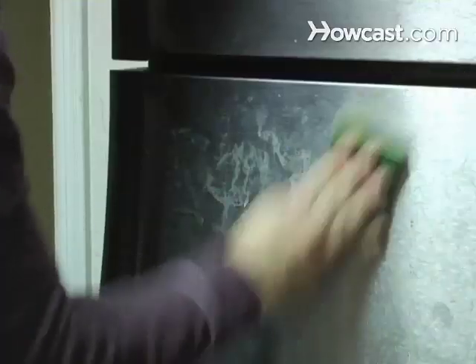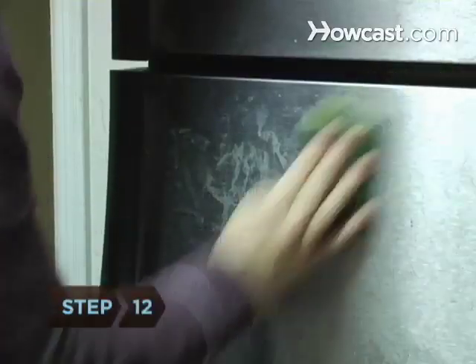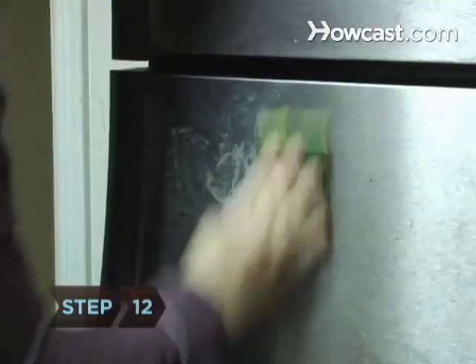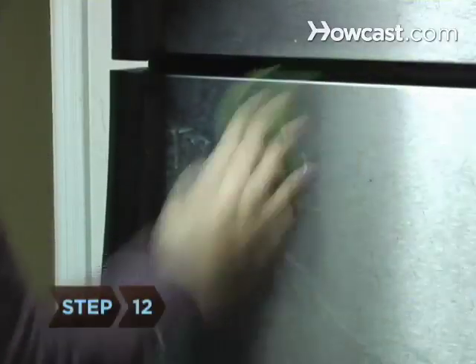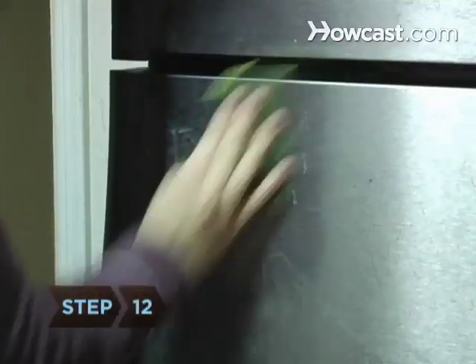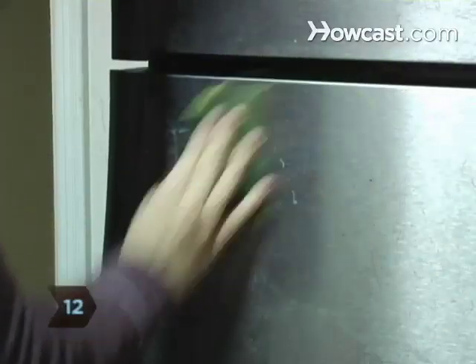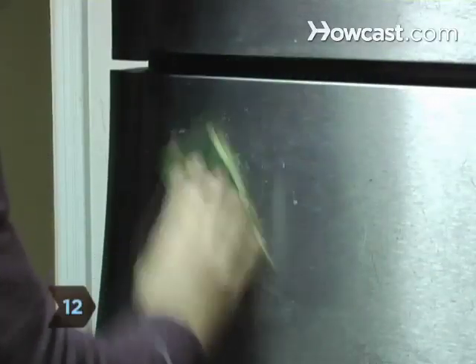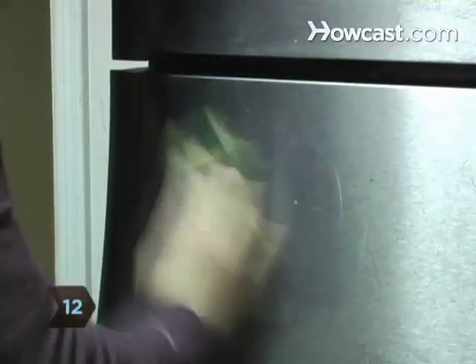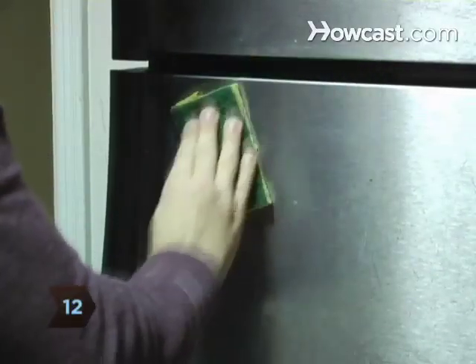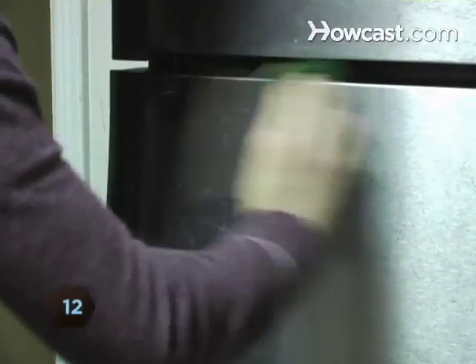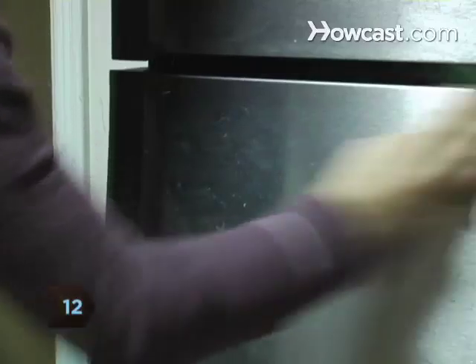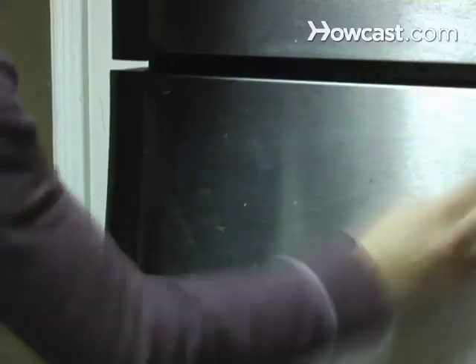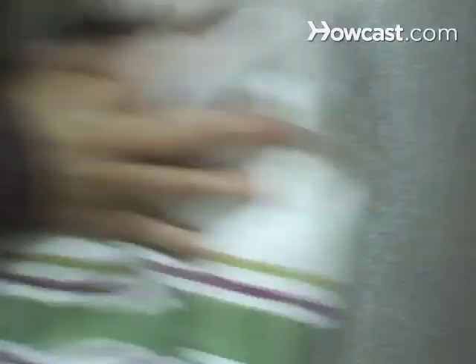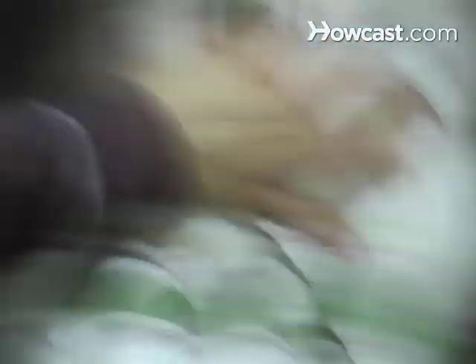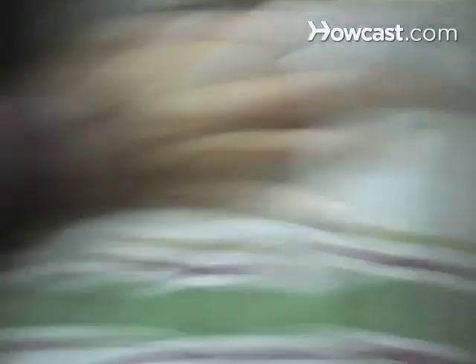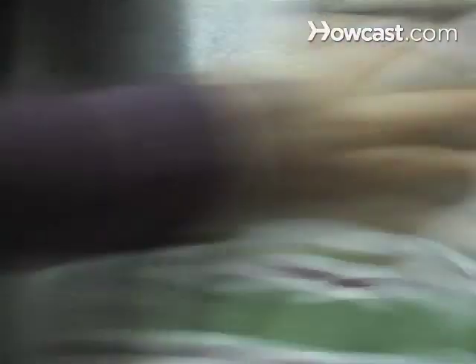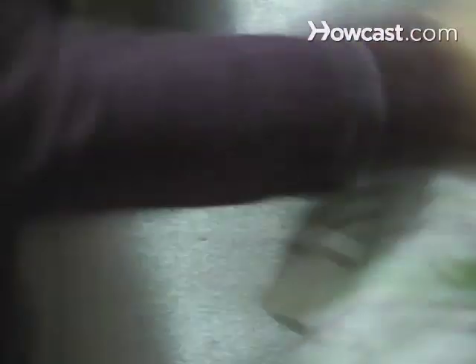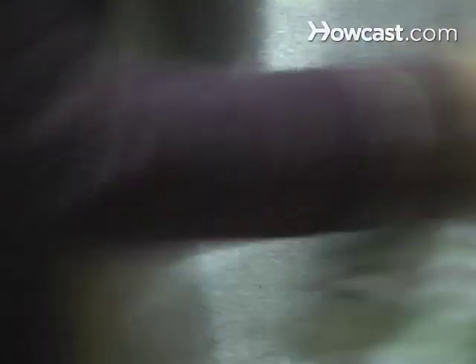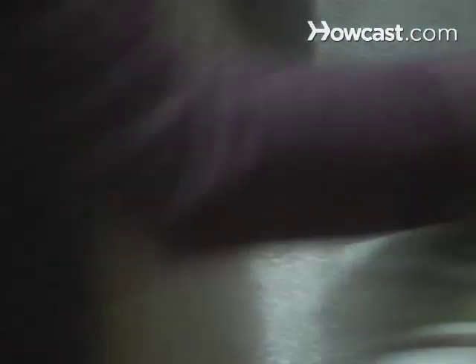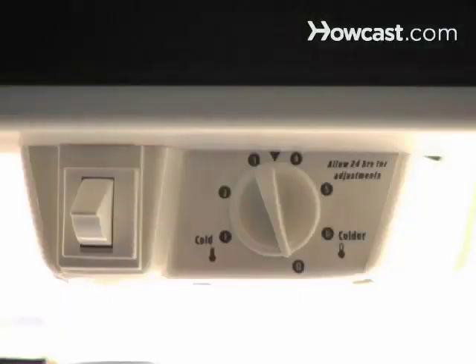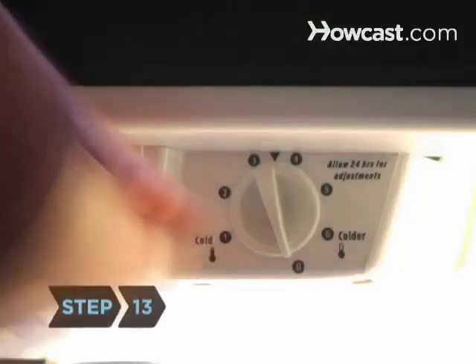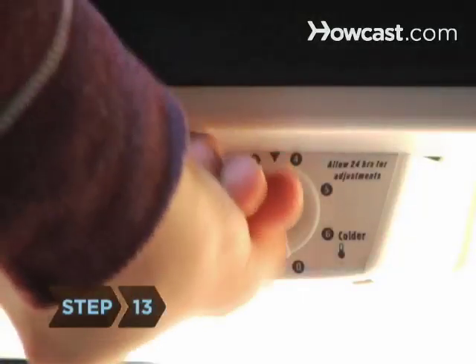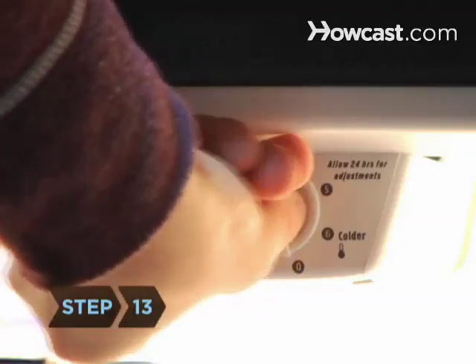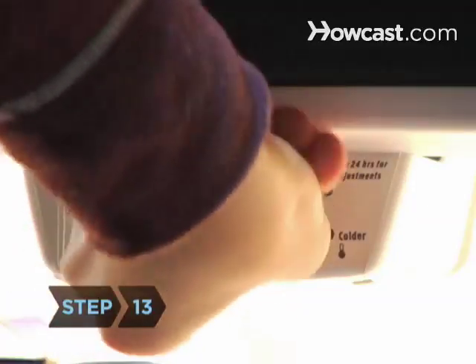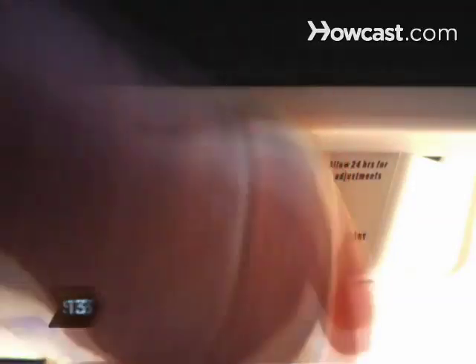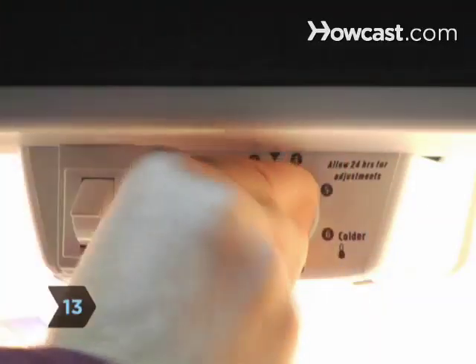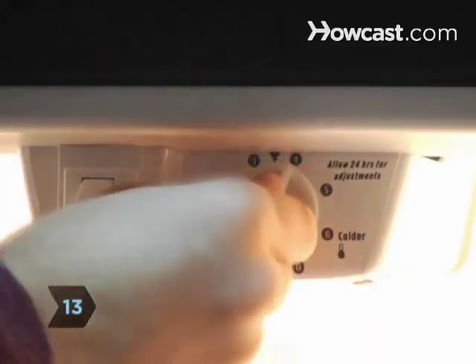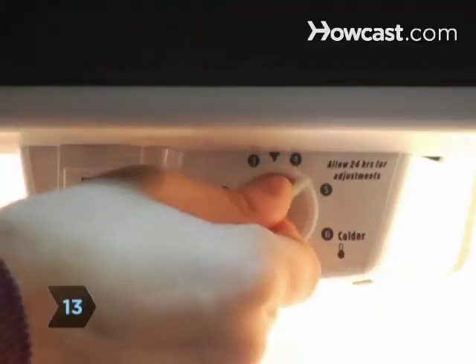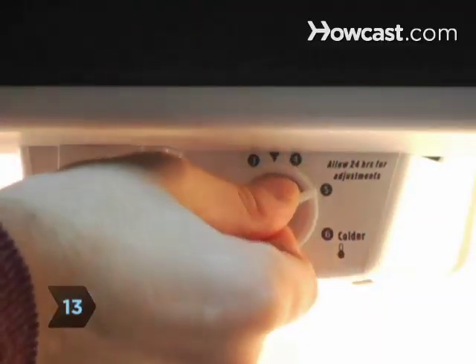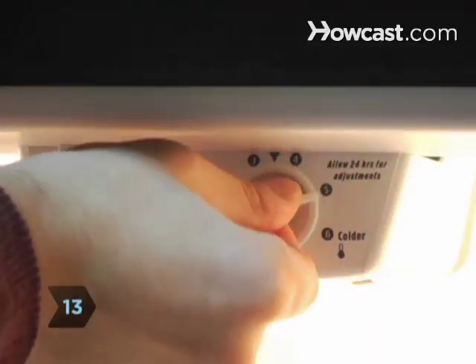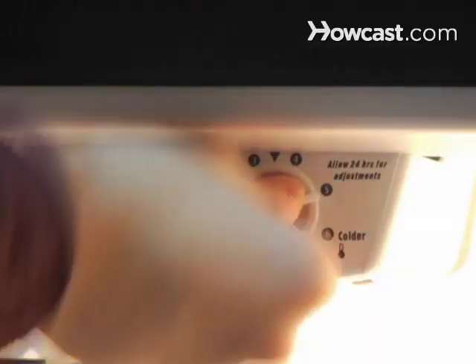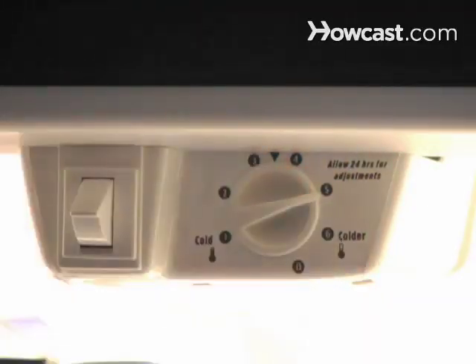Step 12. Use a warm, soapy sponge to wash the outside of the refrigerator. Rinse if needed, and wipe it dry with a clean cloth. Step 13. Plug the refrigerator back in or turn the temperature knob back to its original setting.